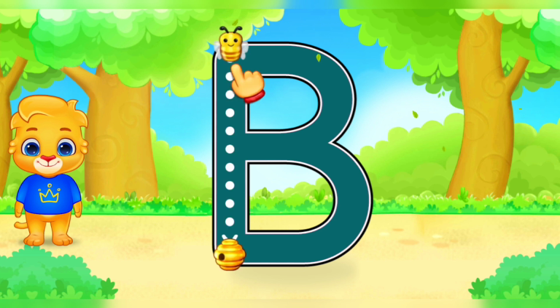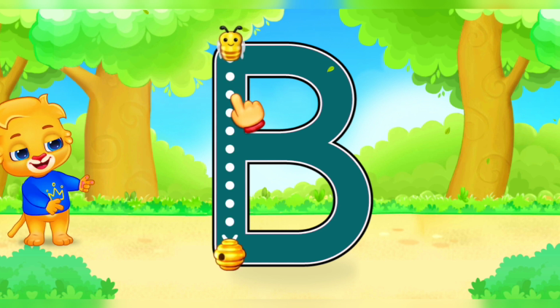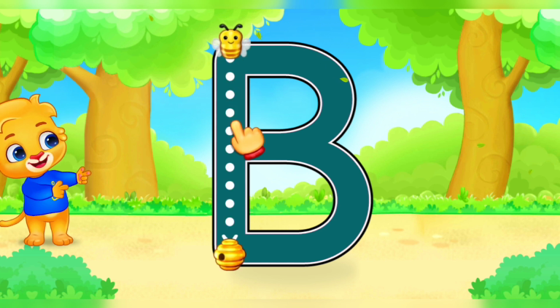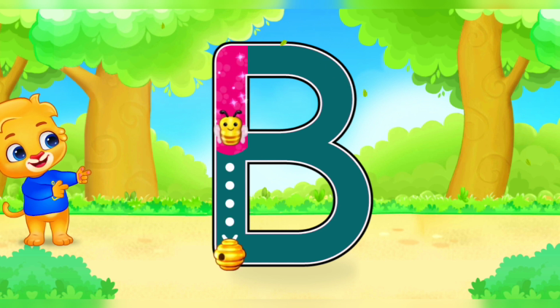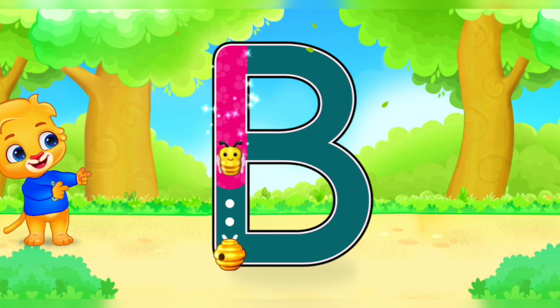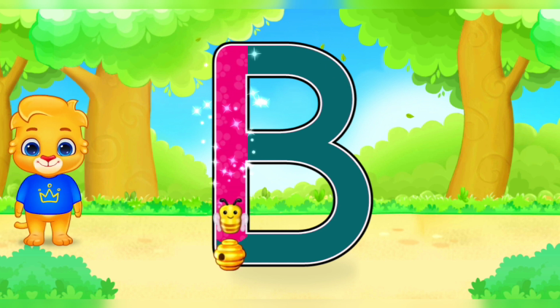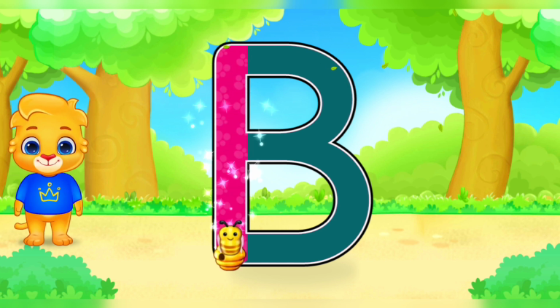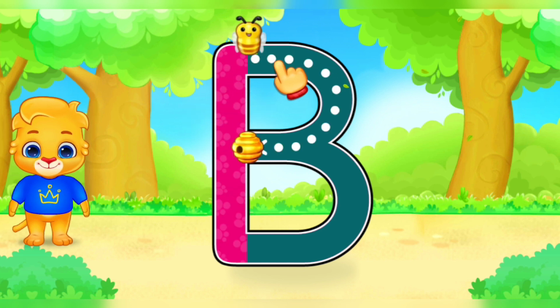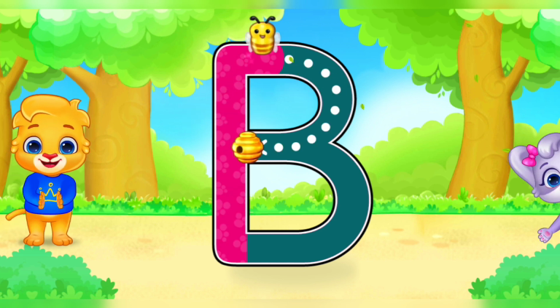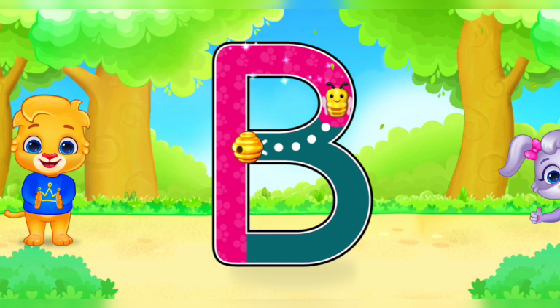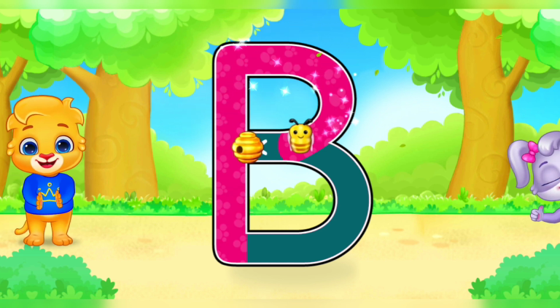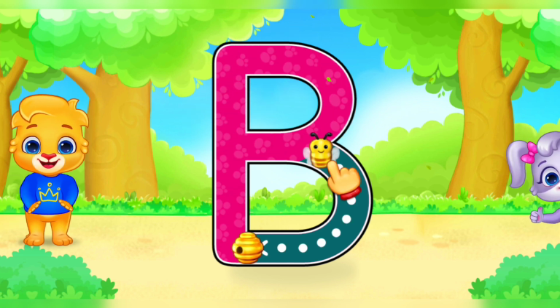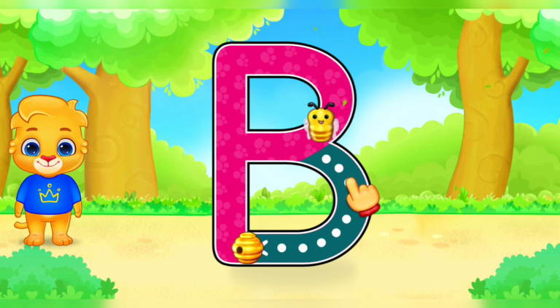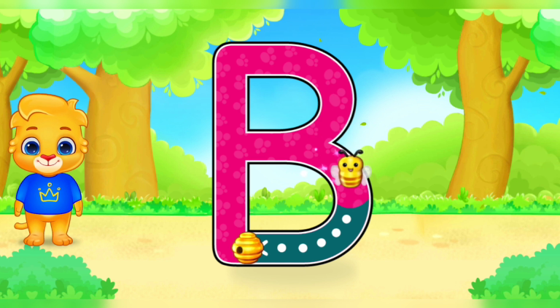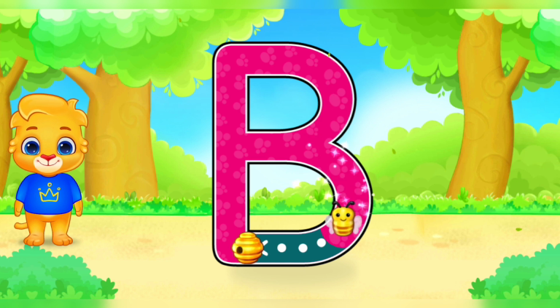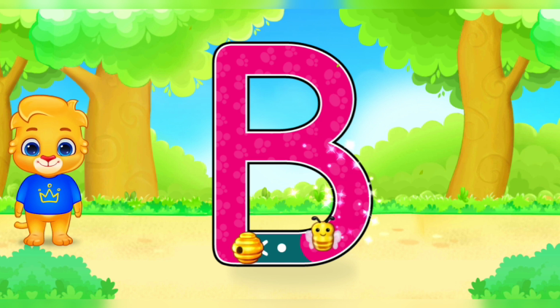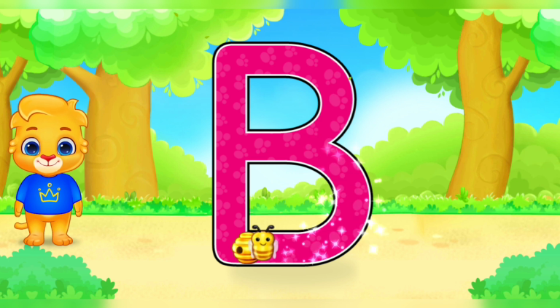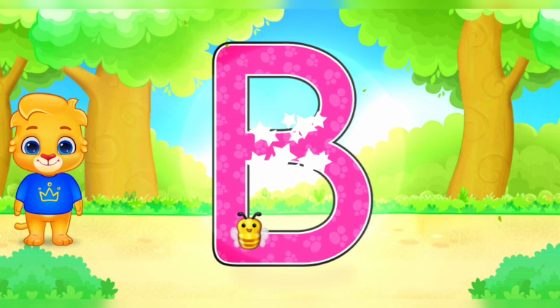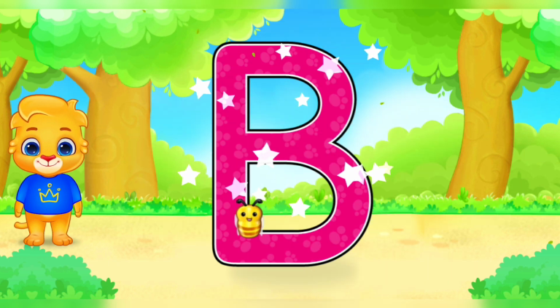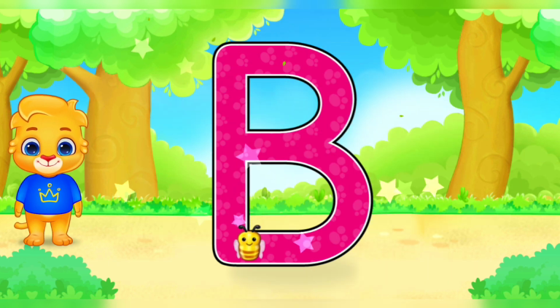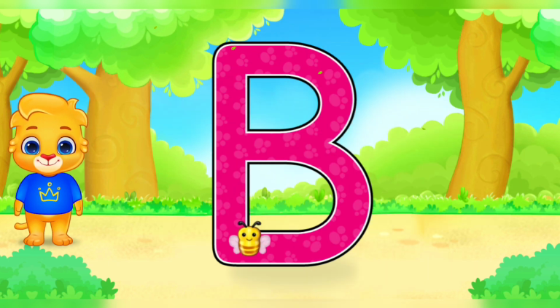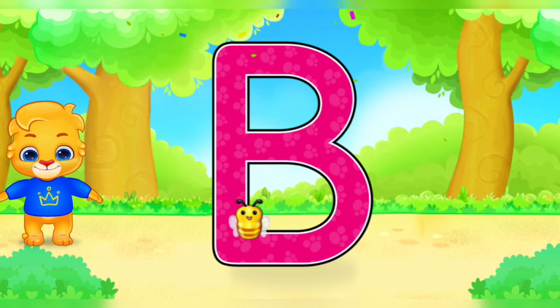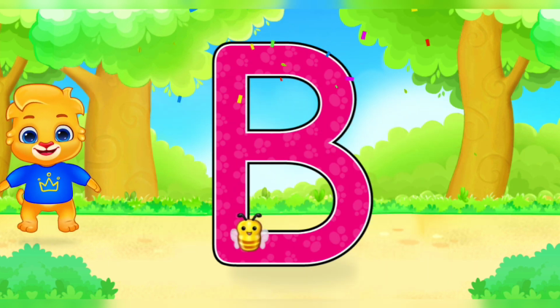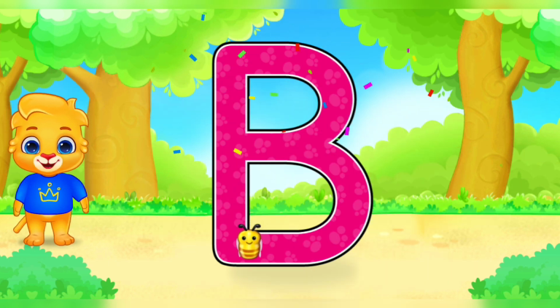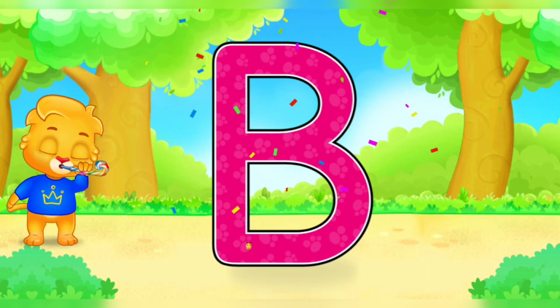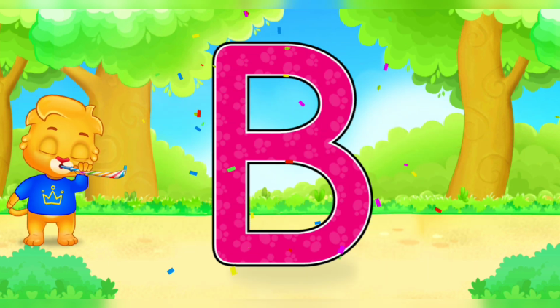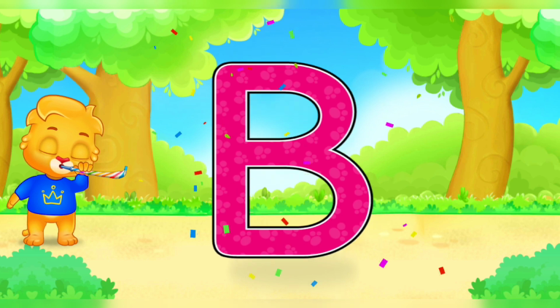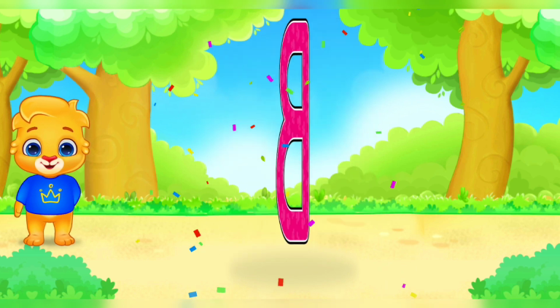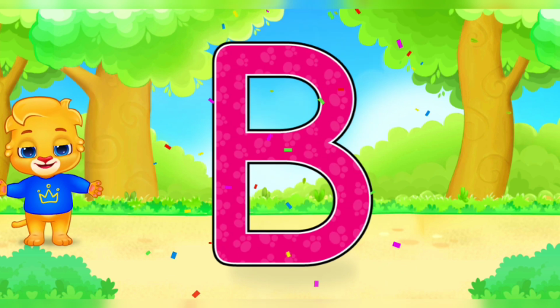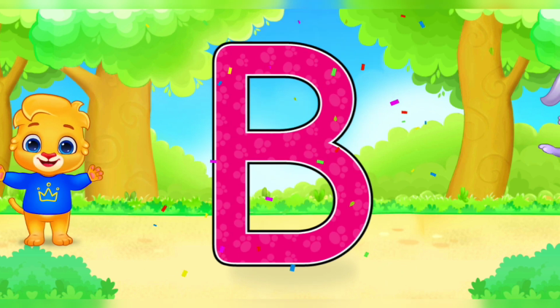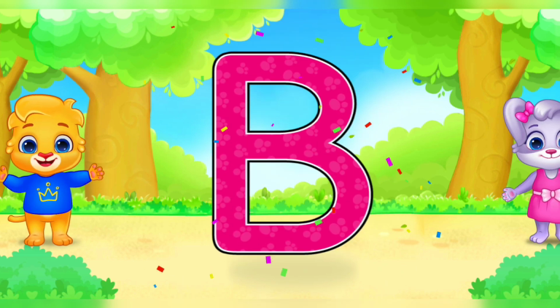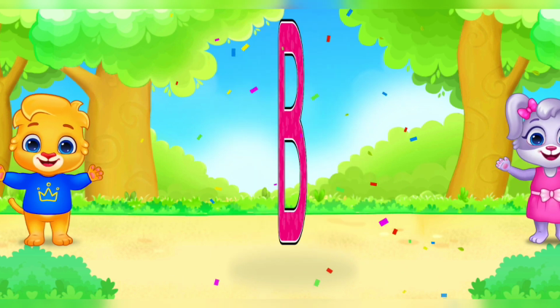B. Well done! Fantastic! Great! Woohoo! C is for Ball.